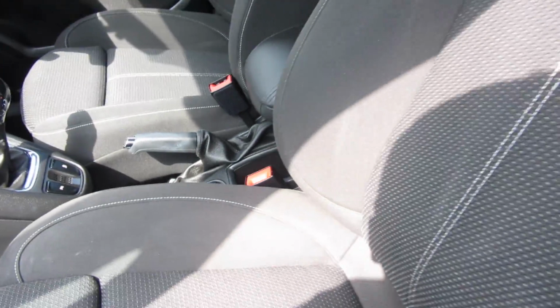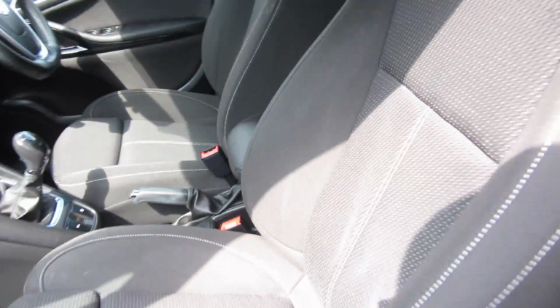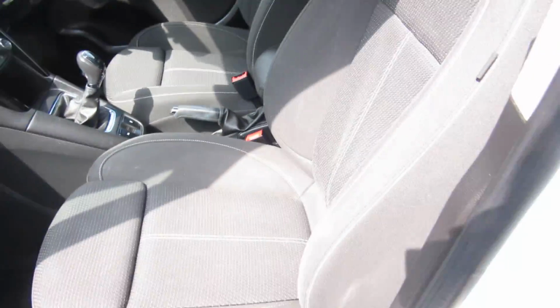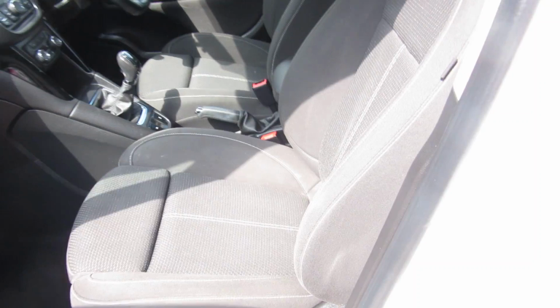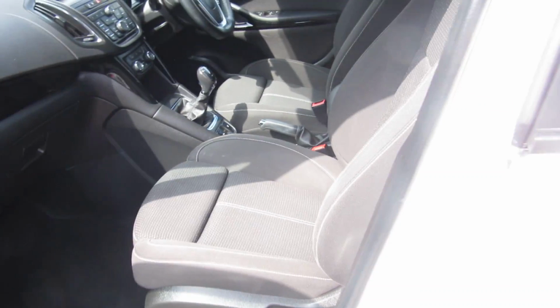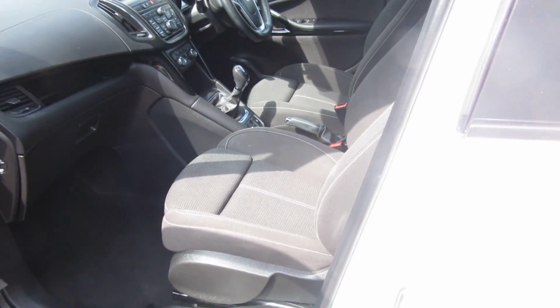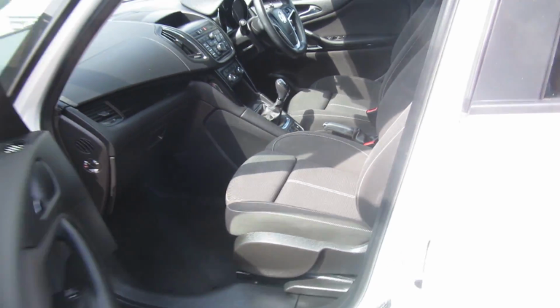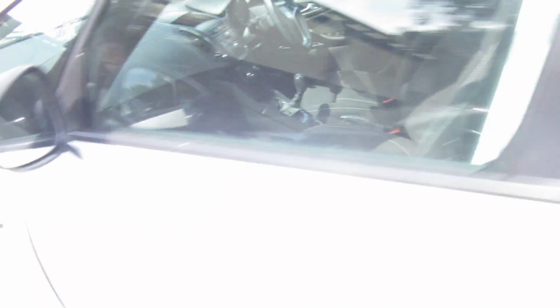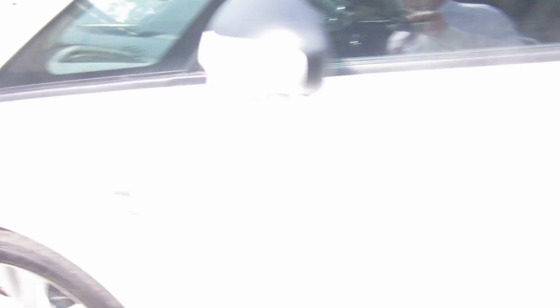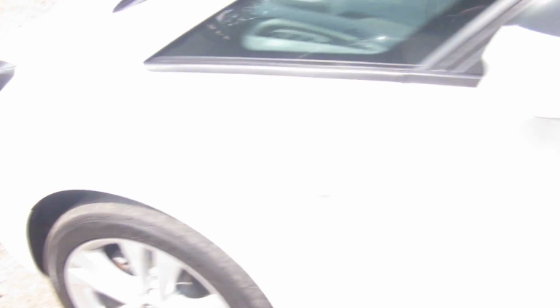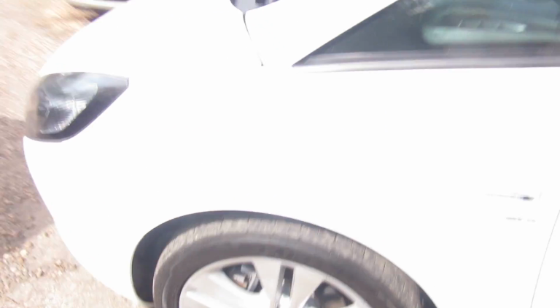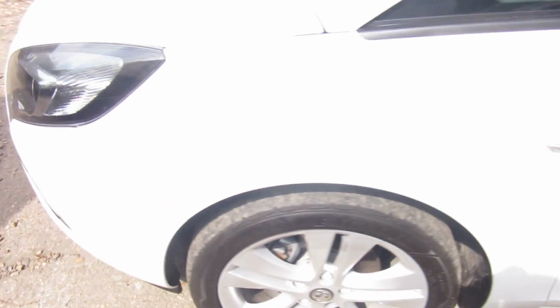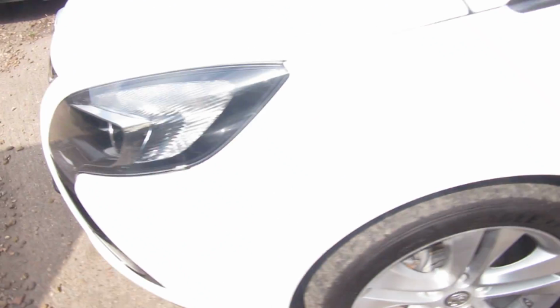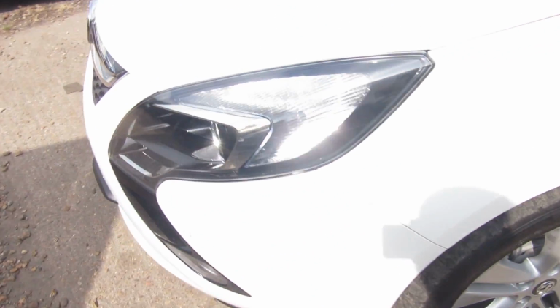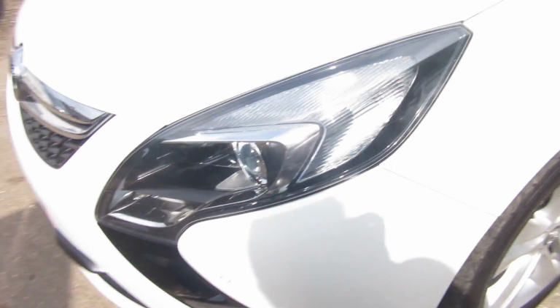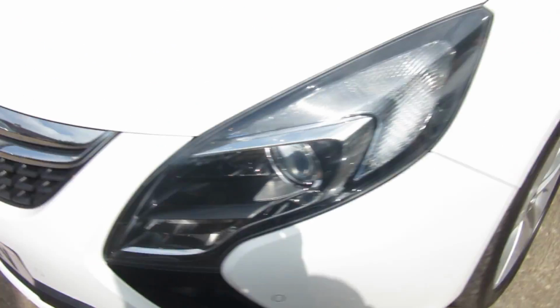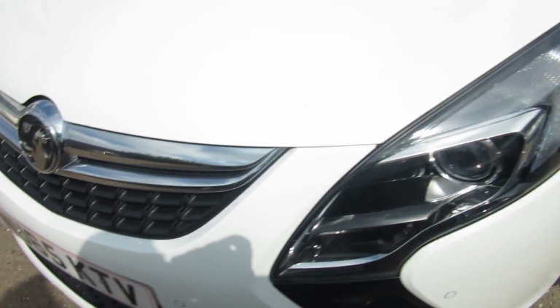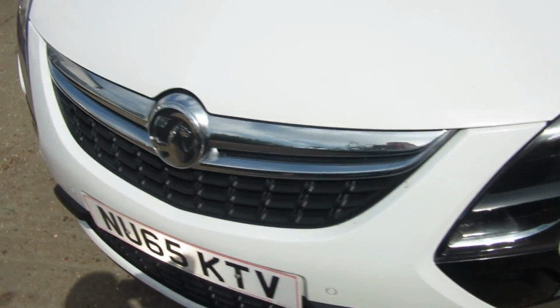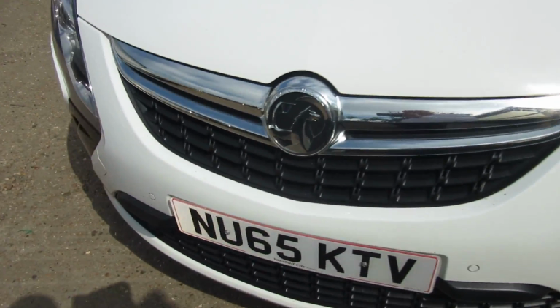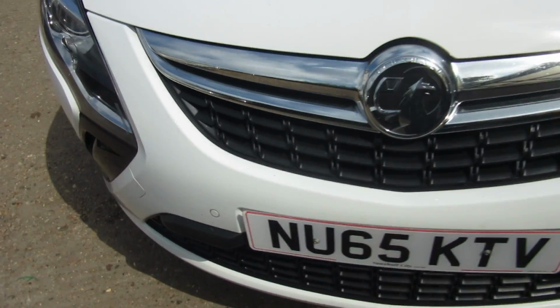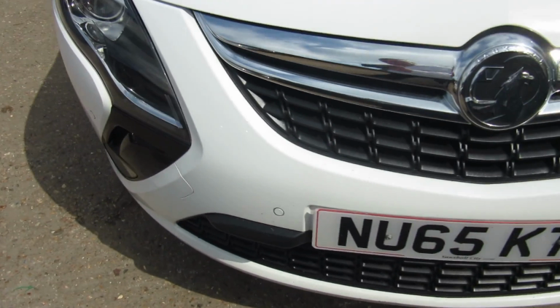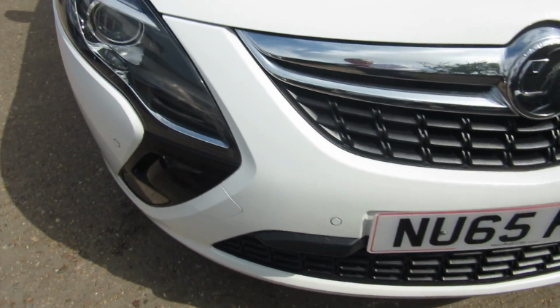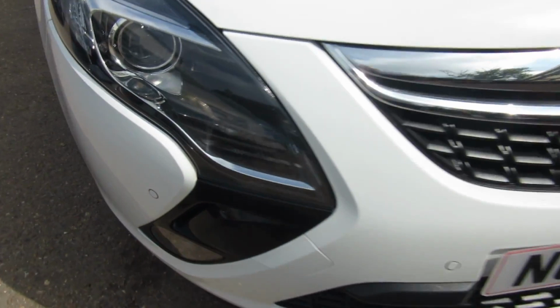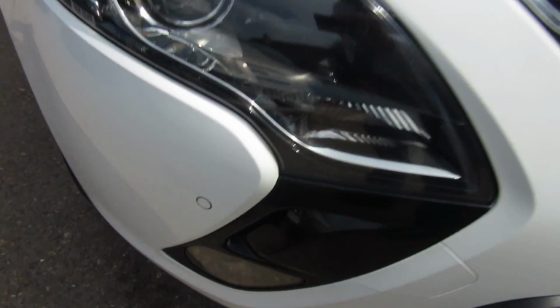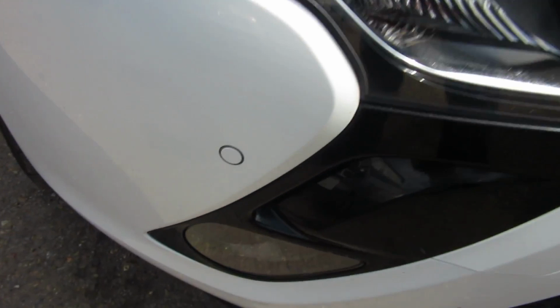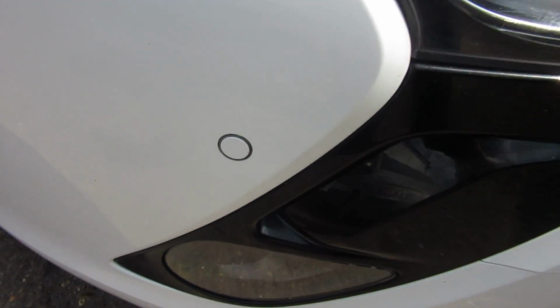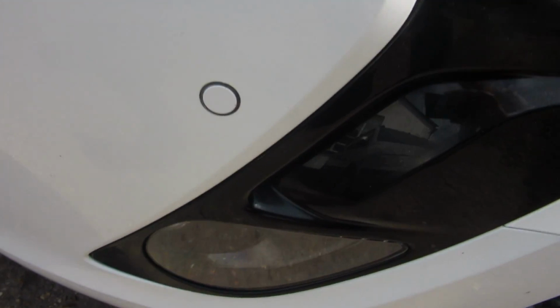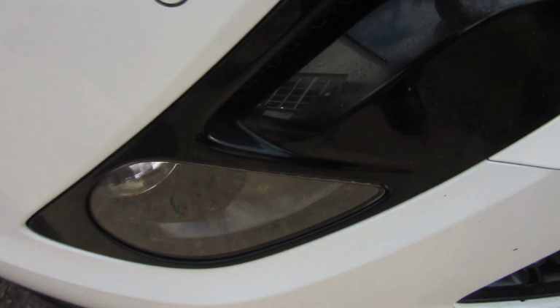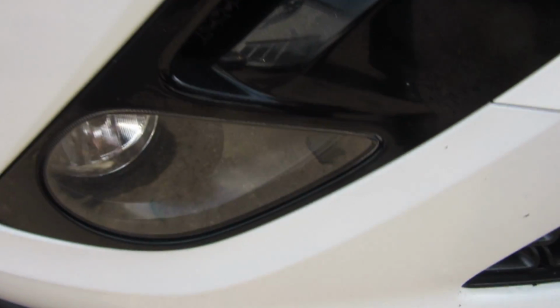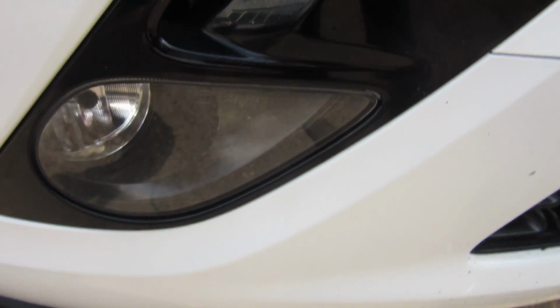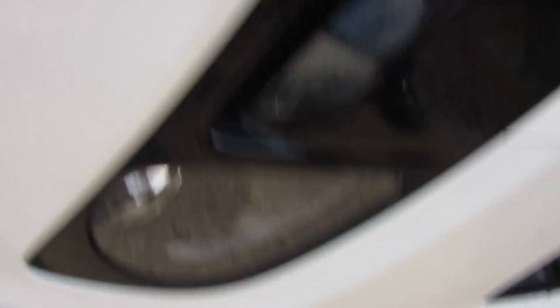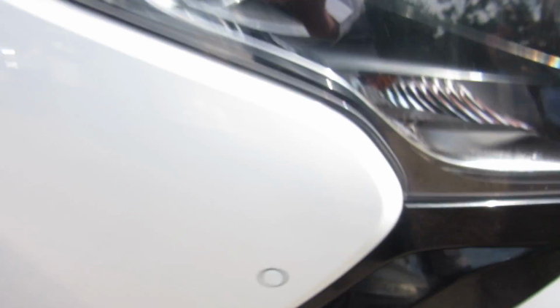So I'll turn it round. The front parking sensors here and the front fog lights down under there.